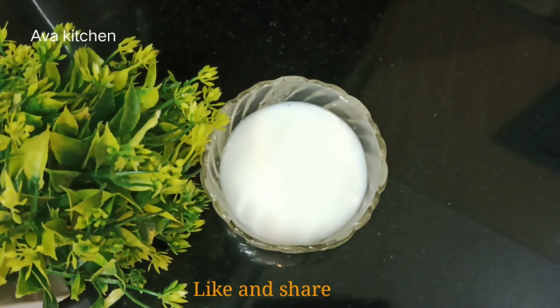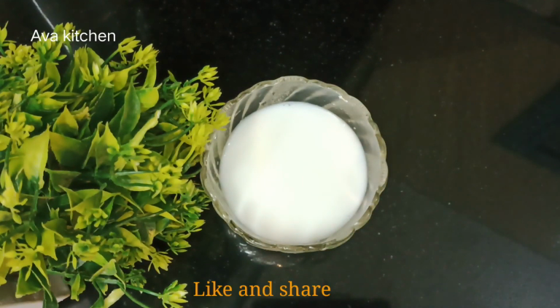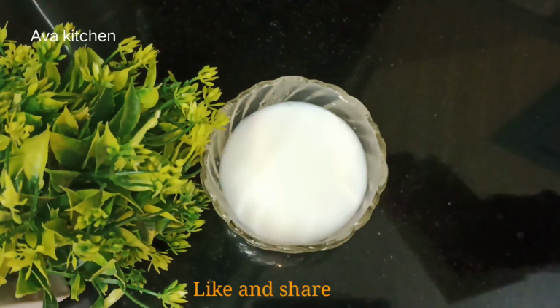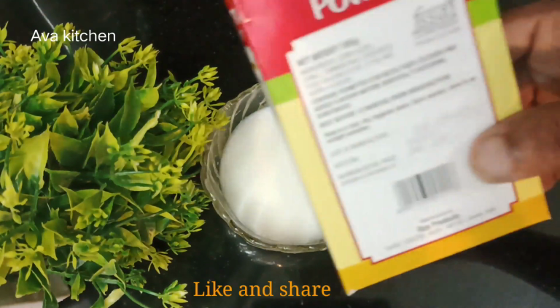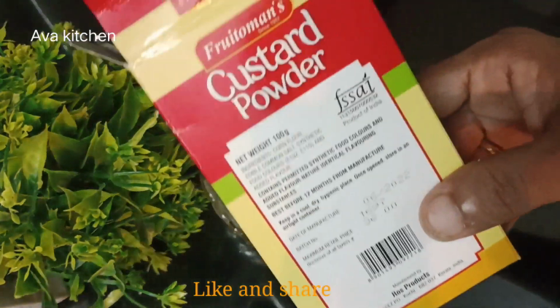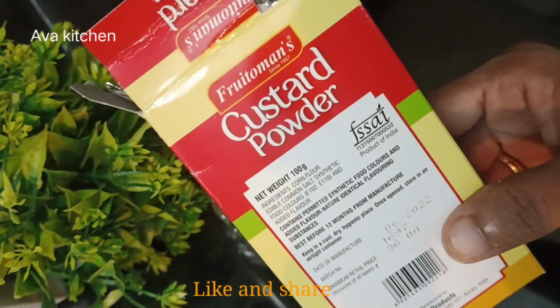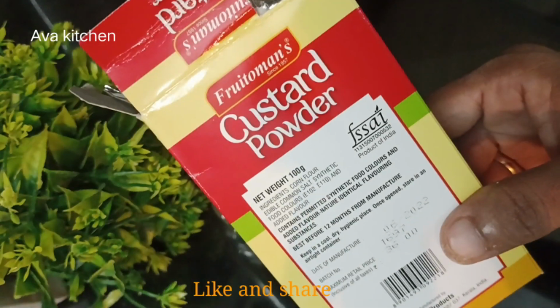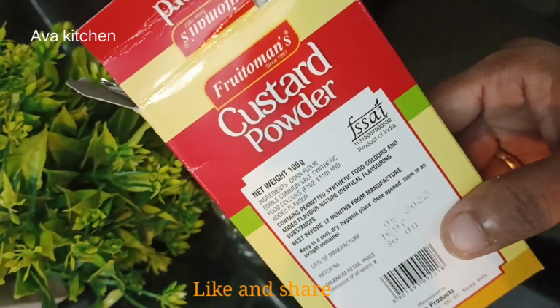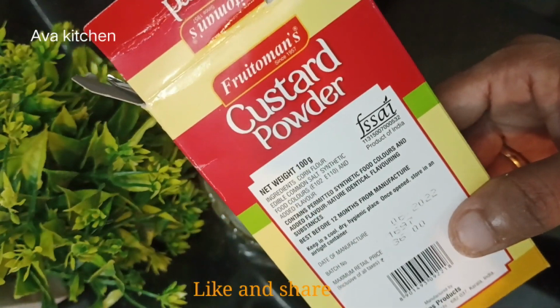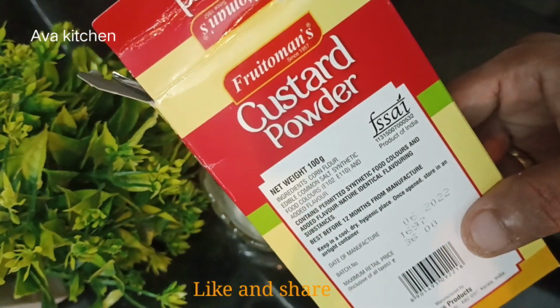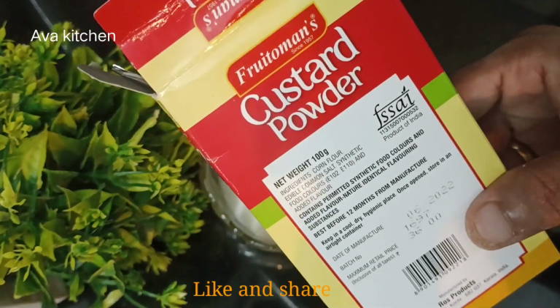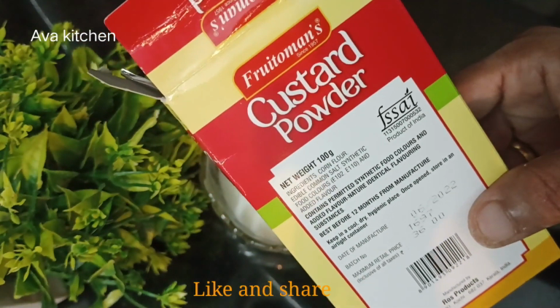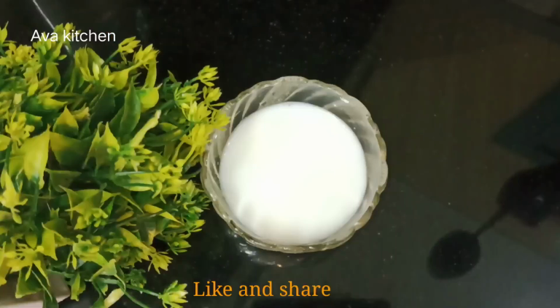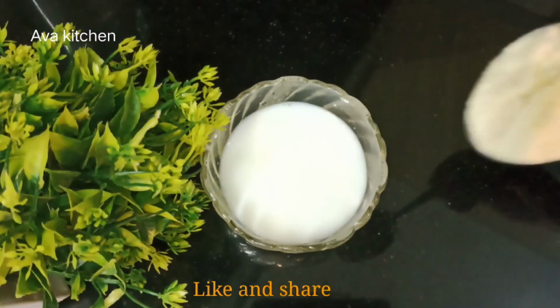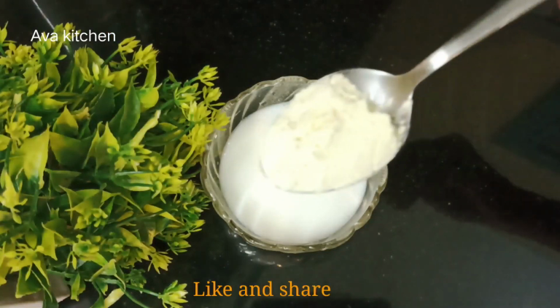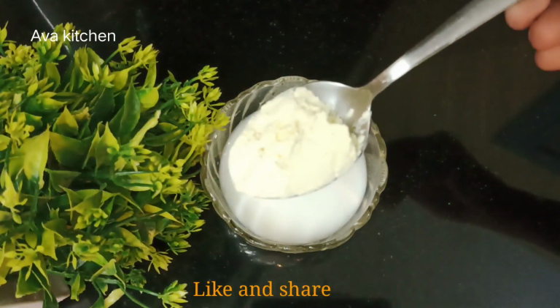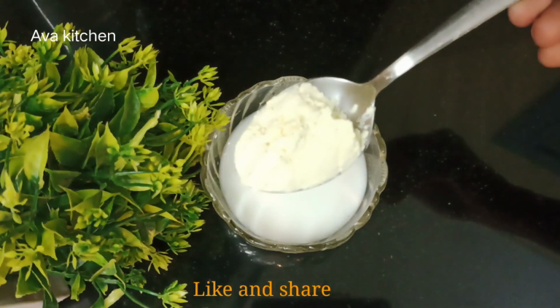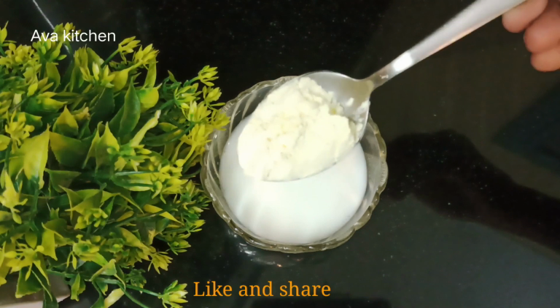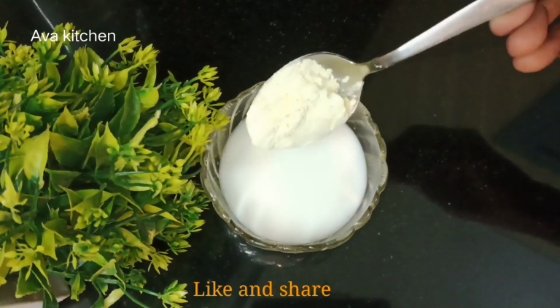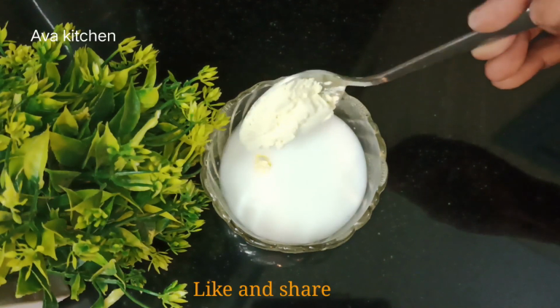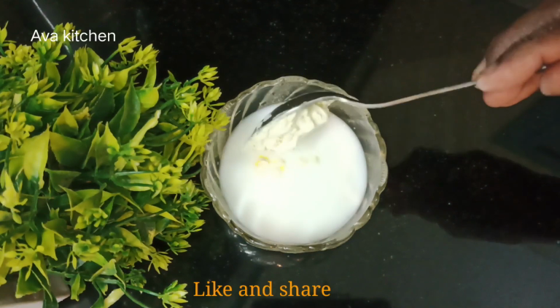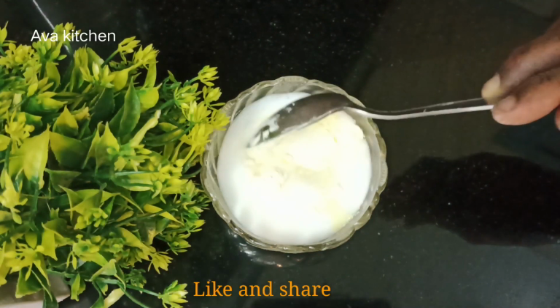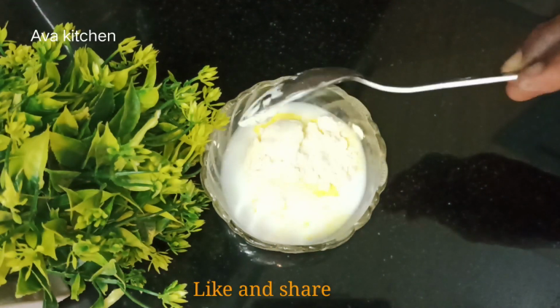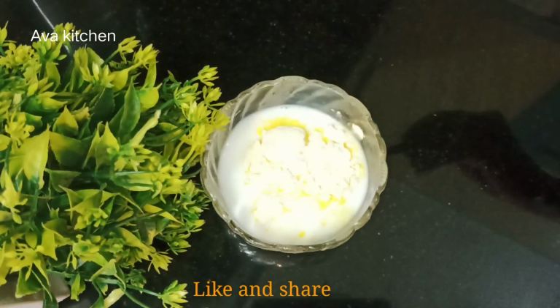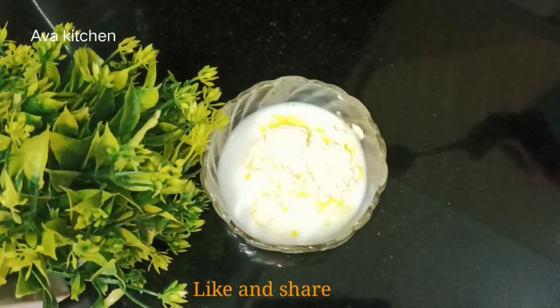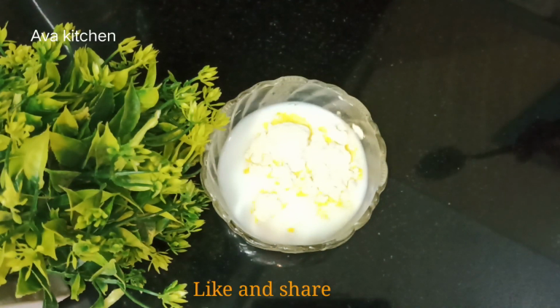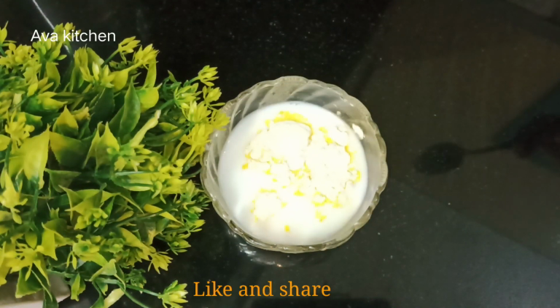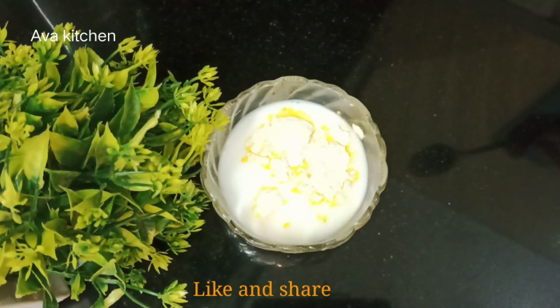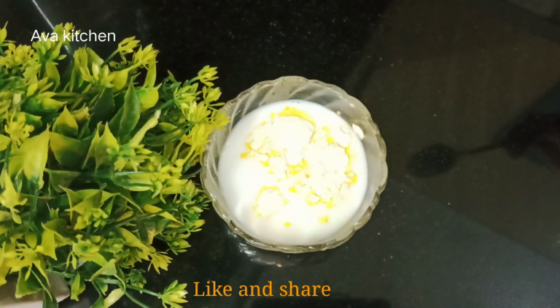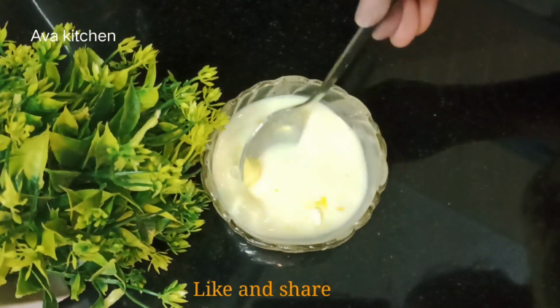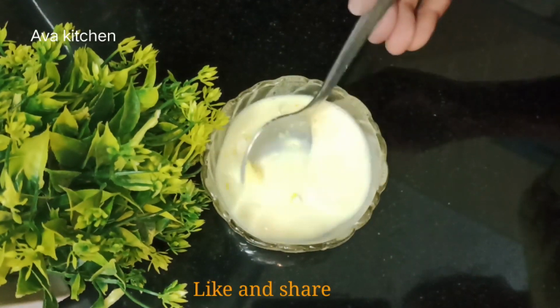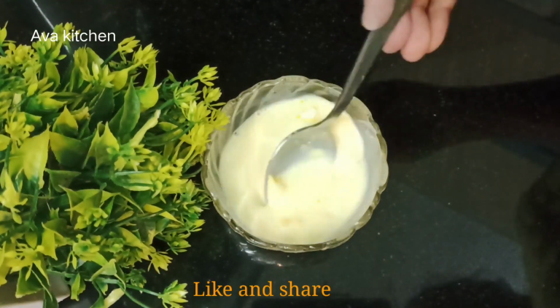We will mix custard powder. I am using it as a powder. I am using 1 cup of water.